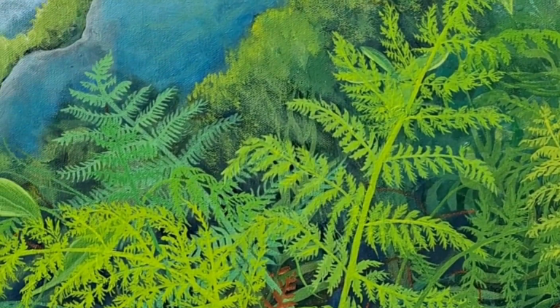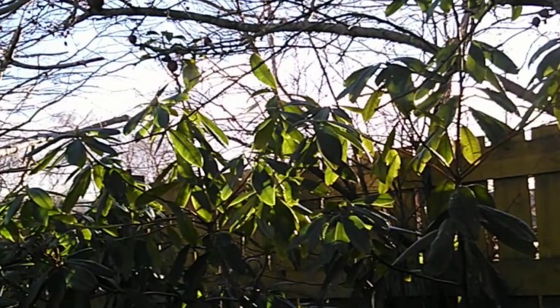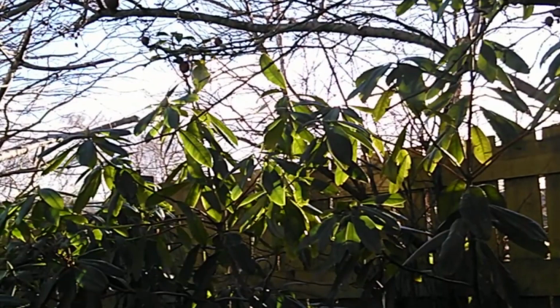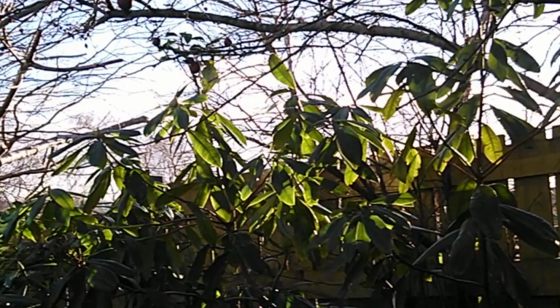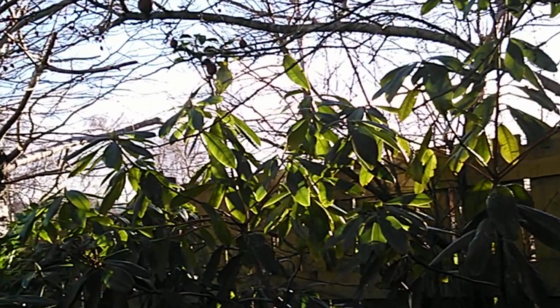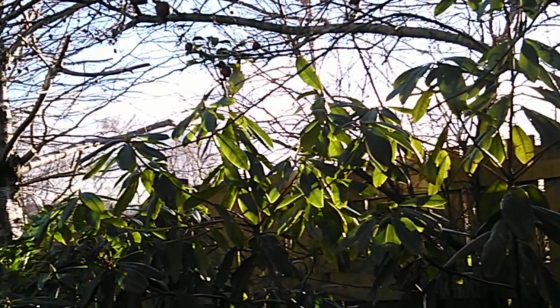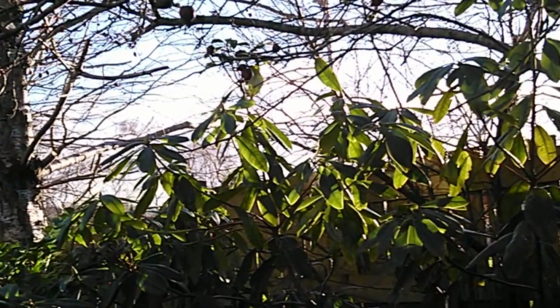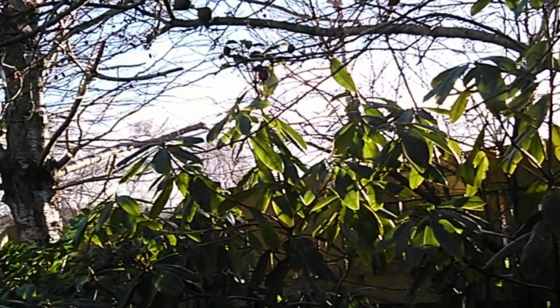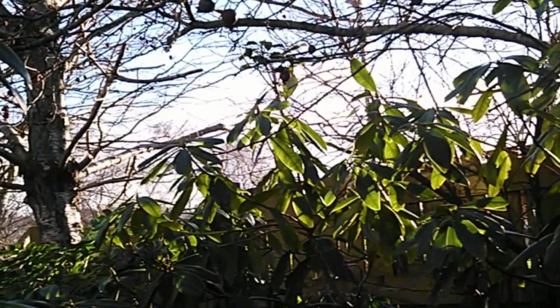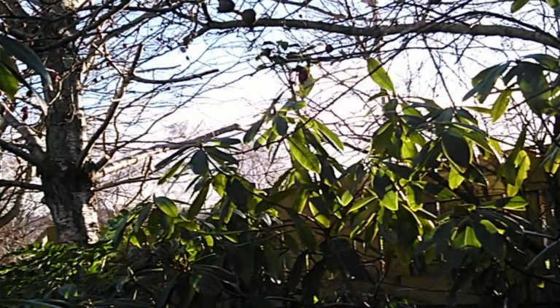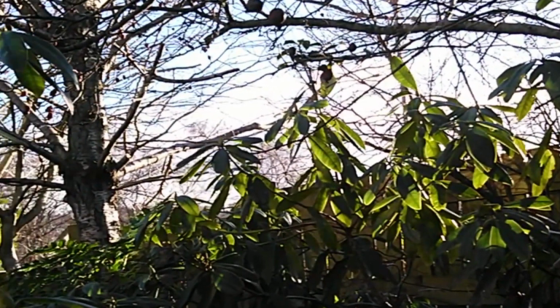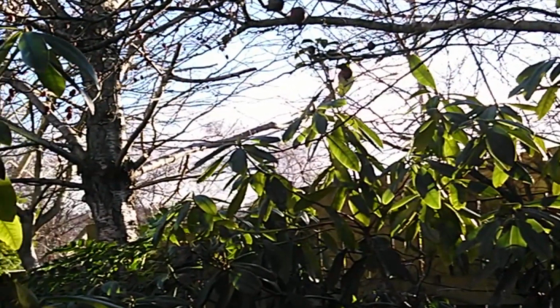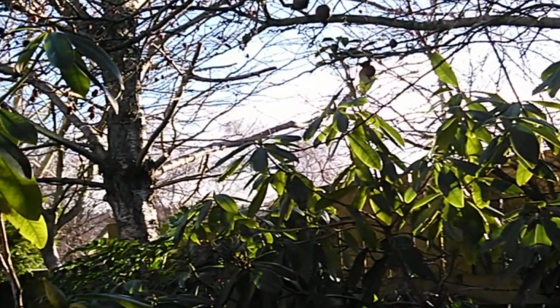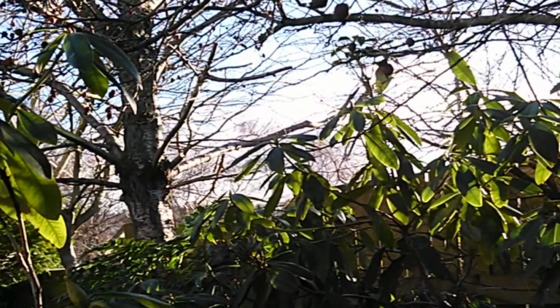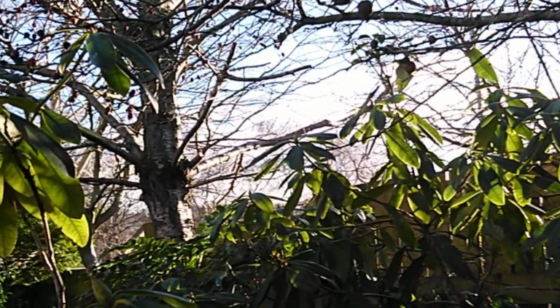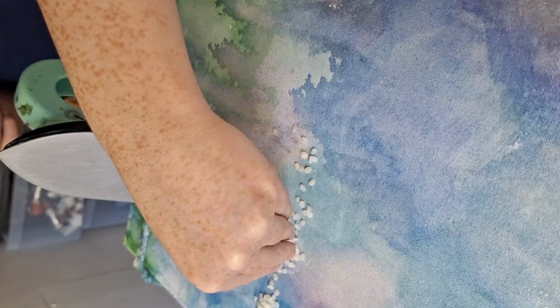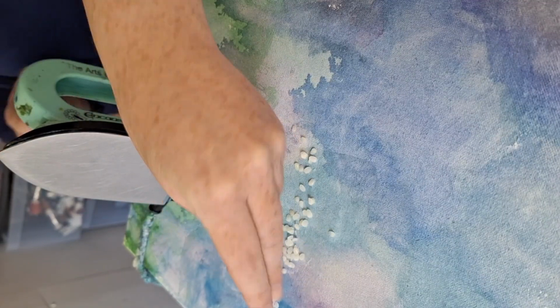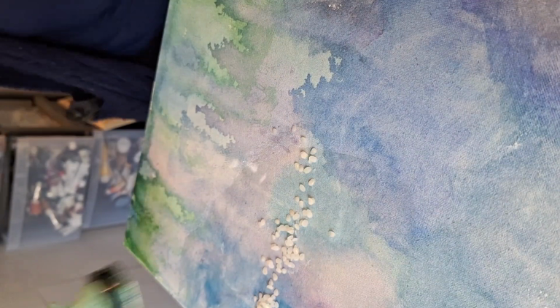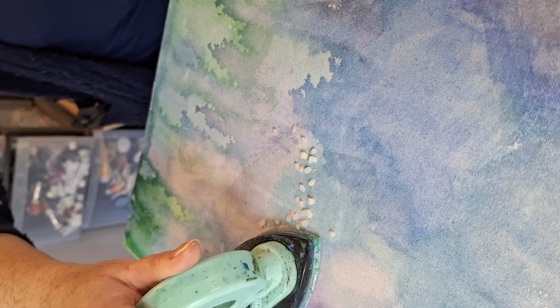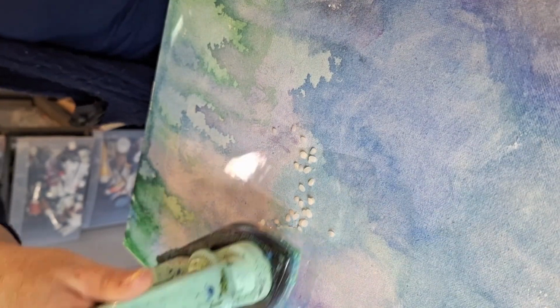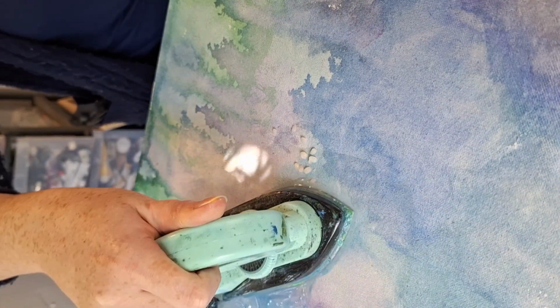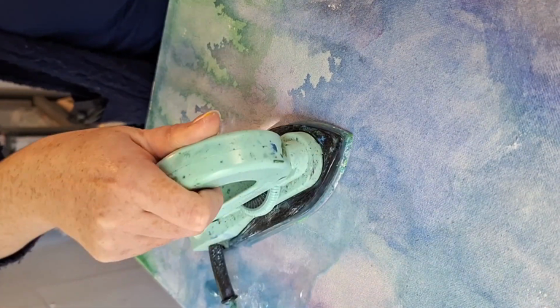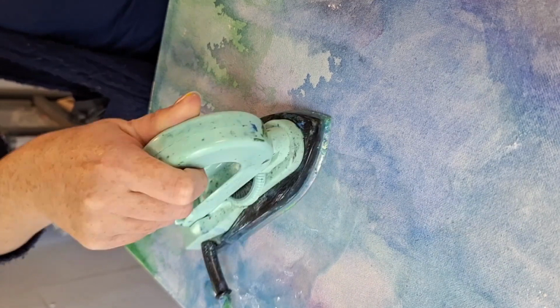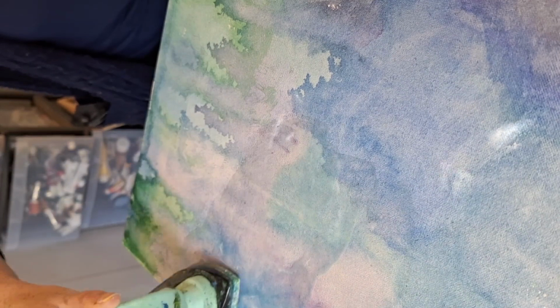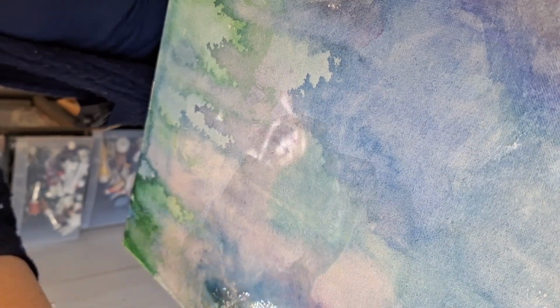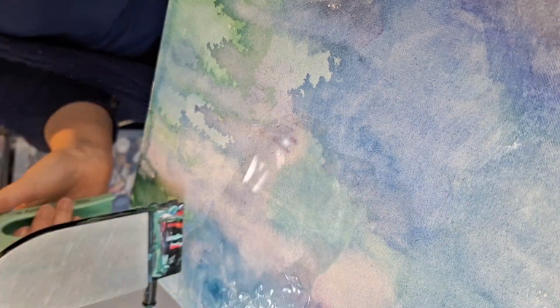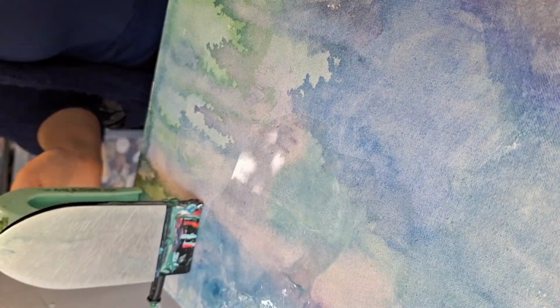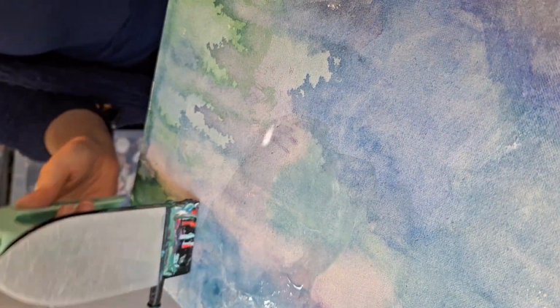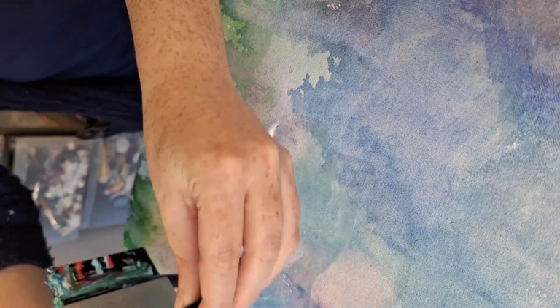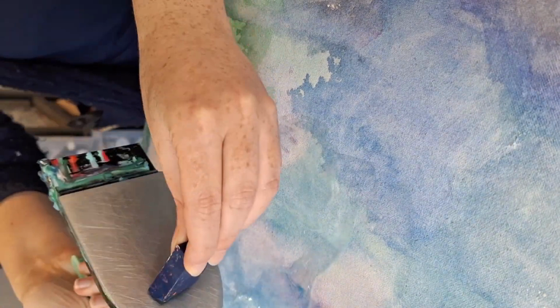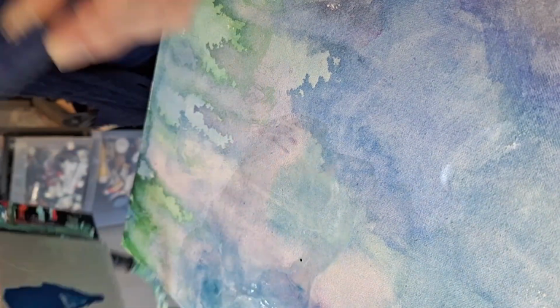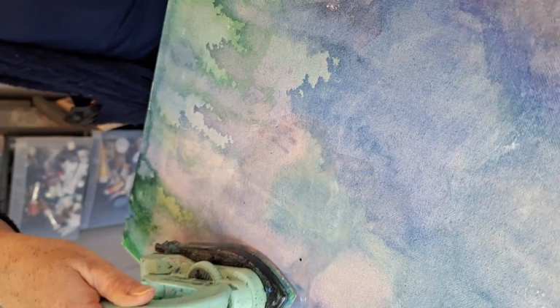I look up as the leaves glow, the sun catching them at just the right moment. Whilst I reflect, my approach in the studio is experimental and hands-on.